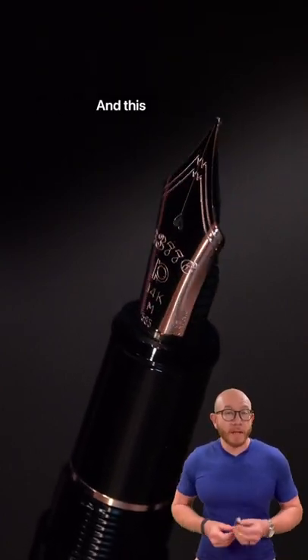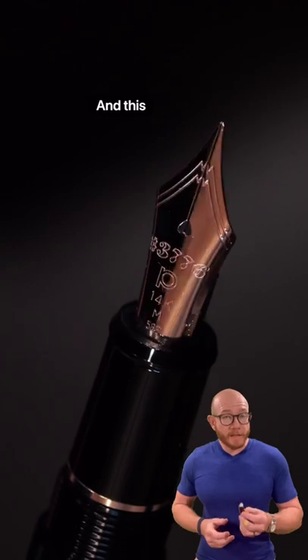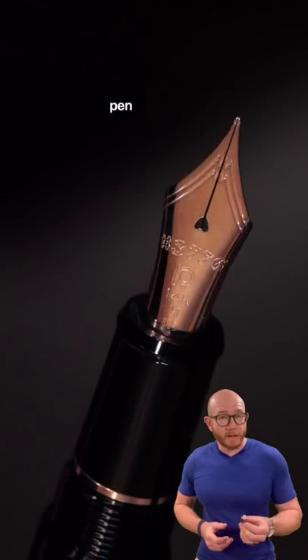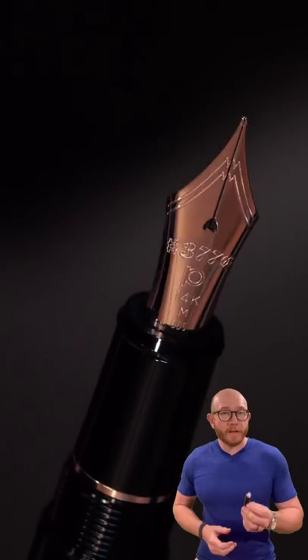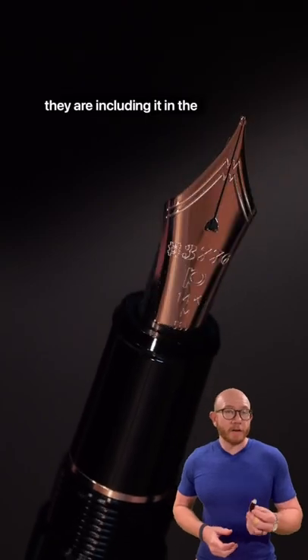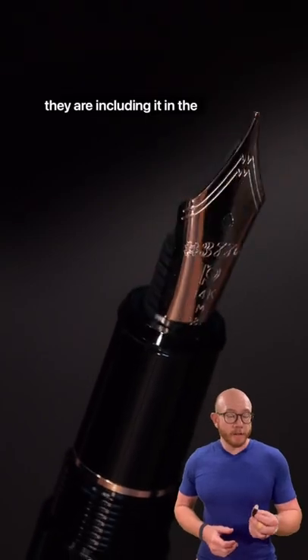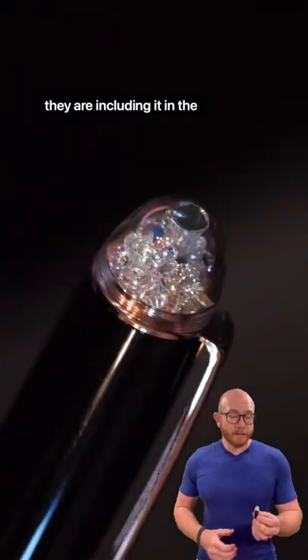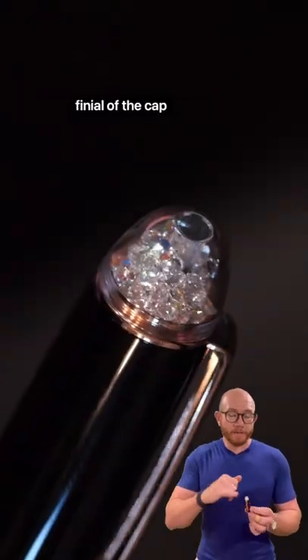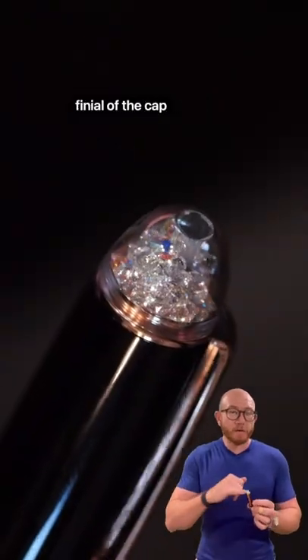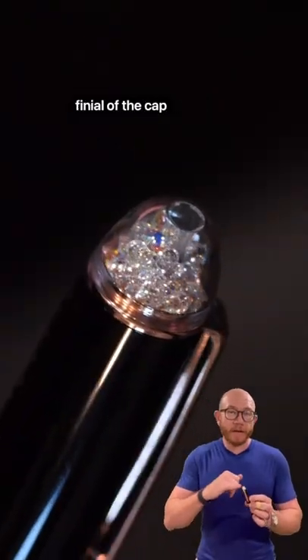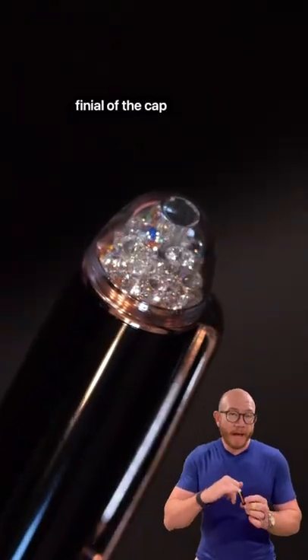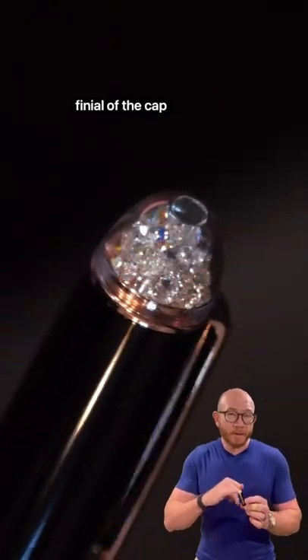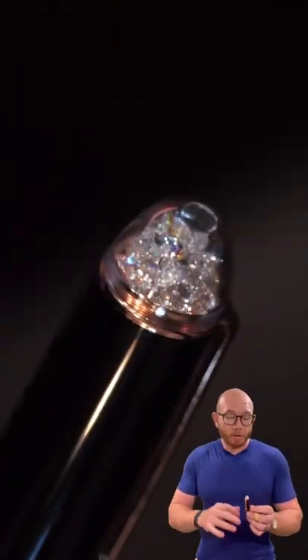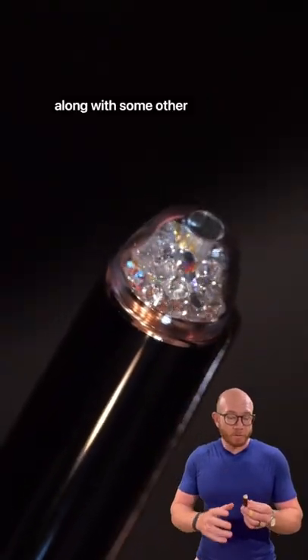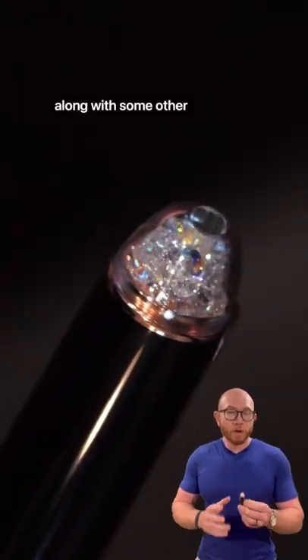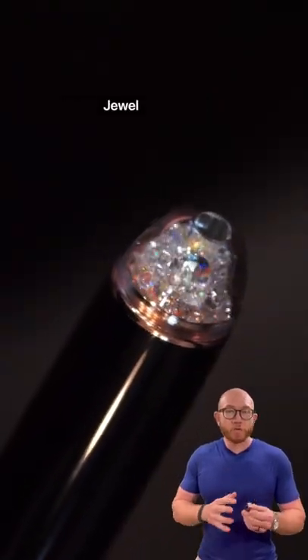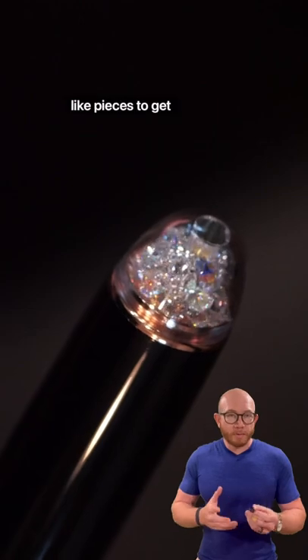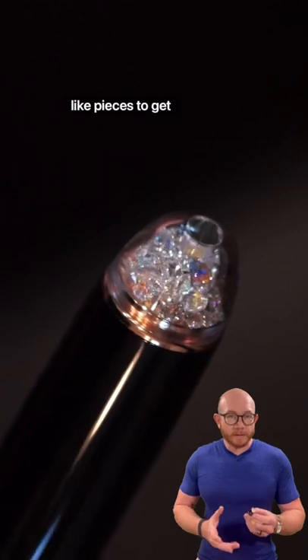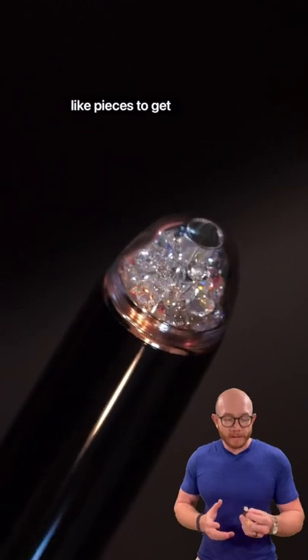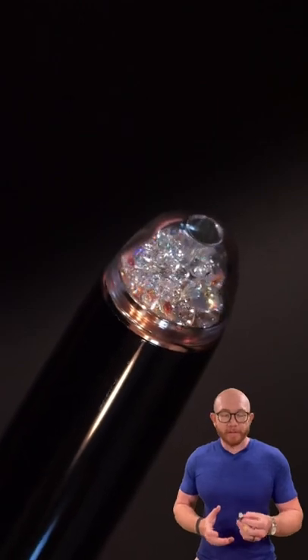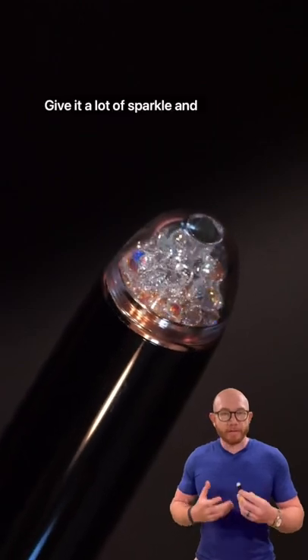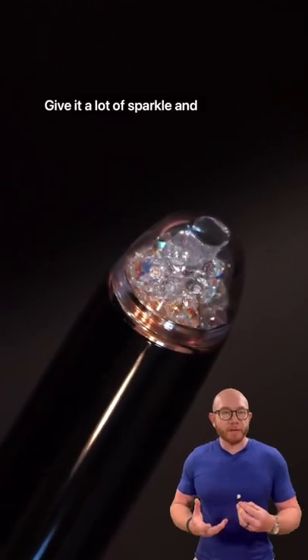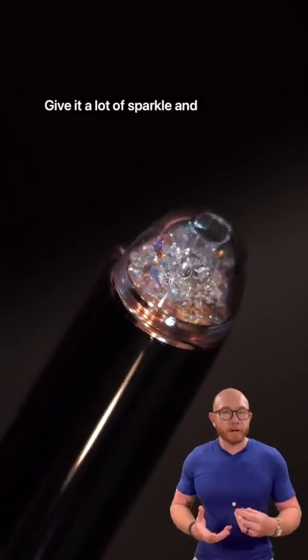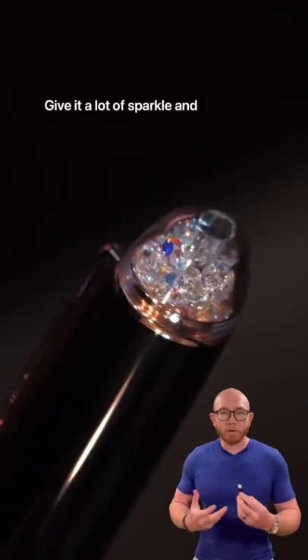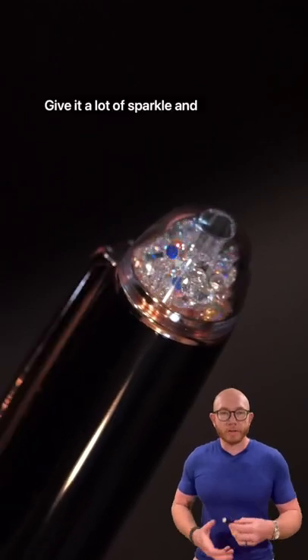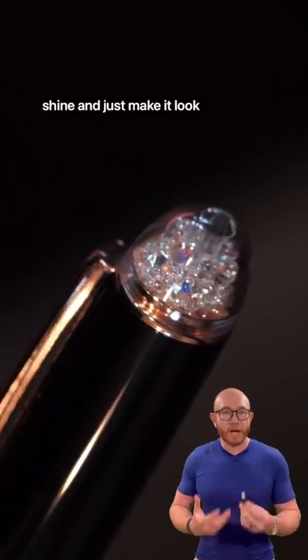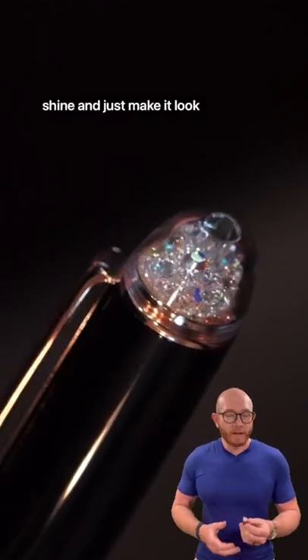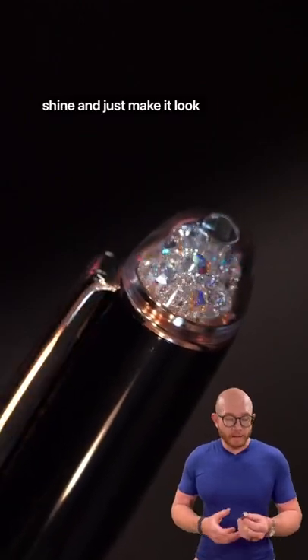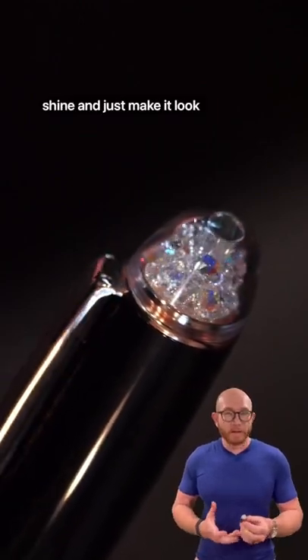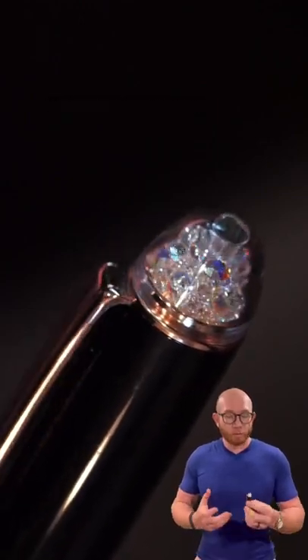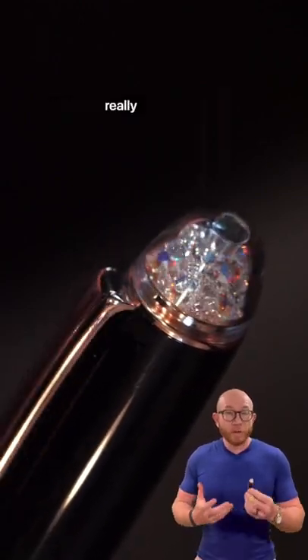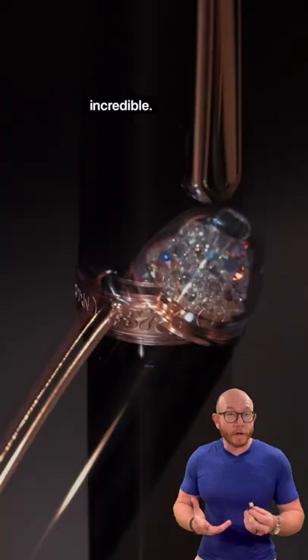With this pen, they are including it in the finial of the cap along with some other jewel-like pieces to give it a lot of sparkle and shine and just make it look really incredible.